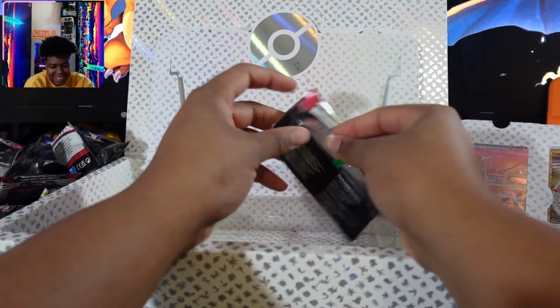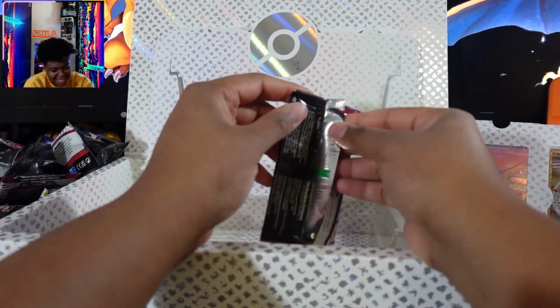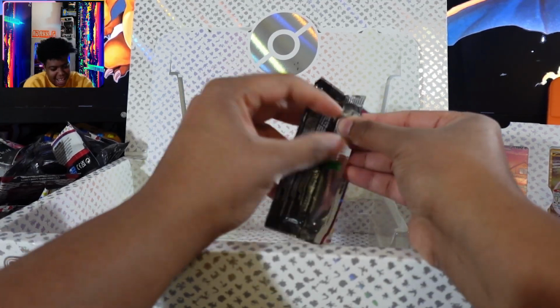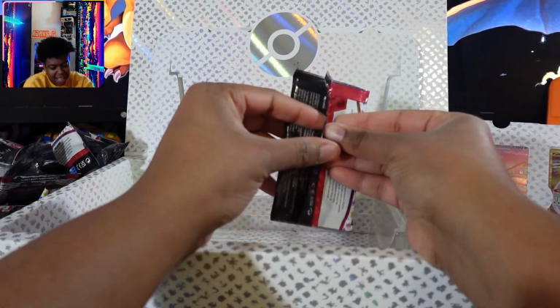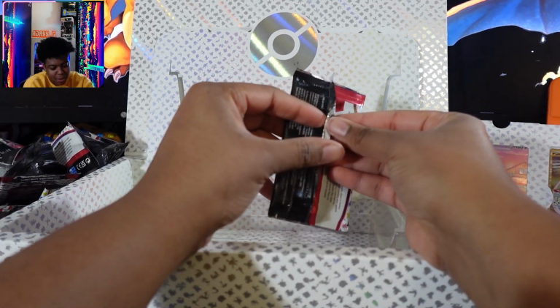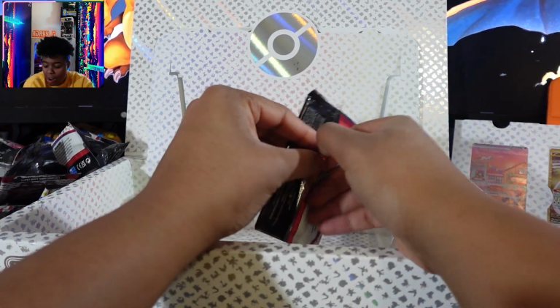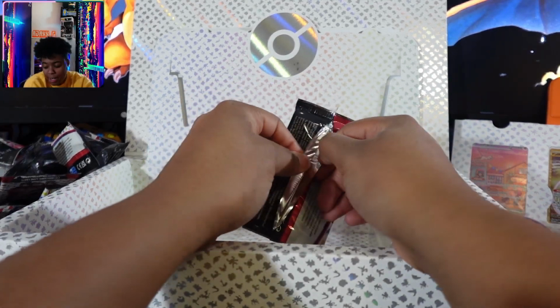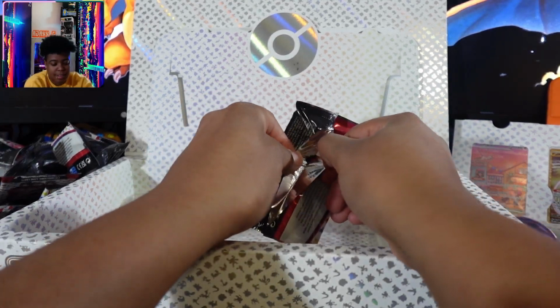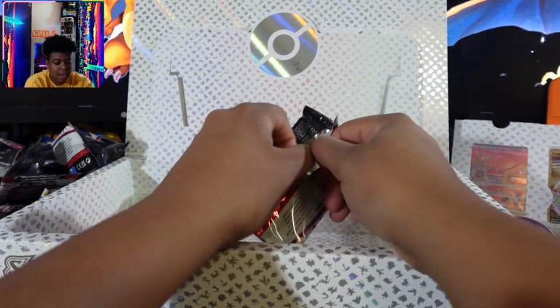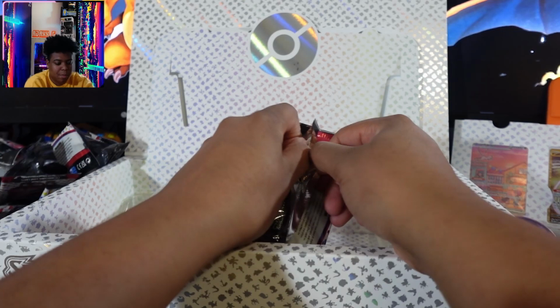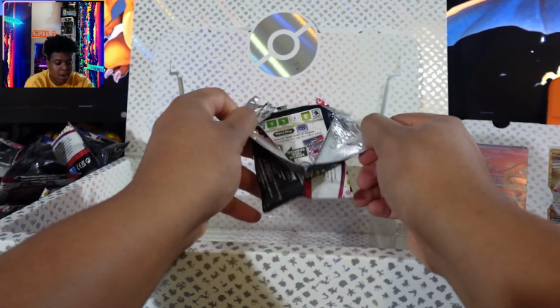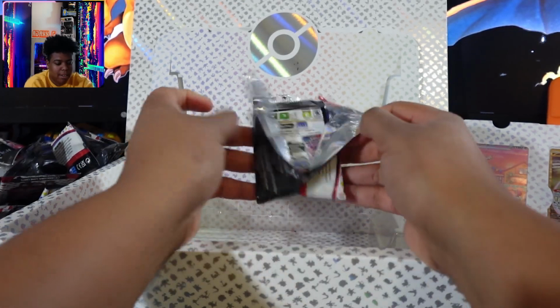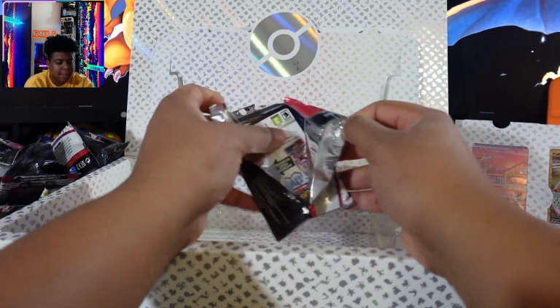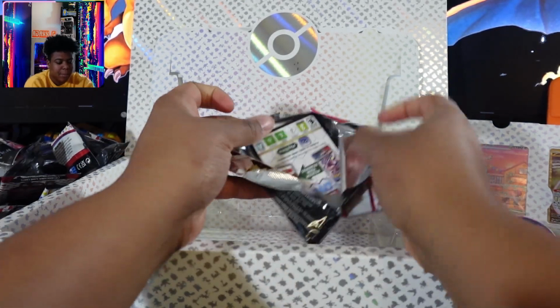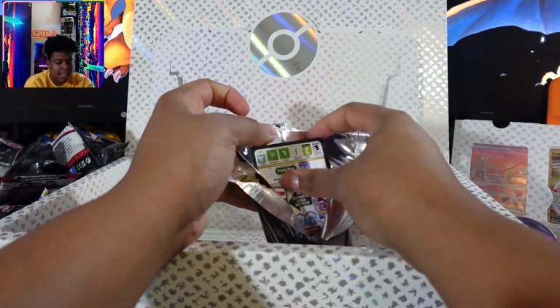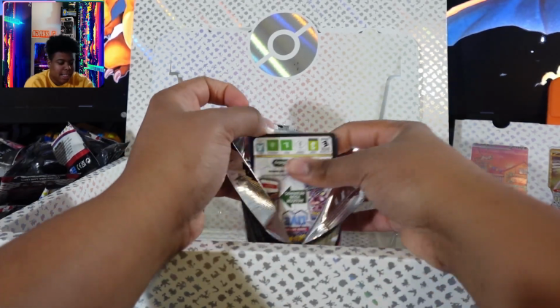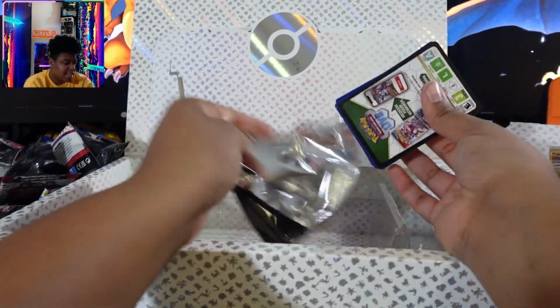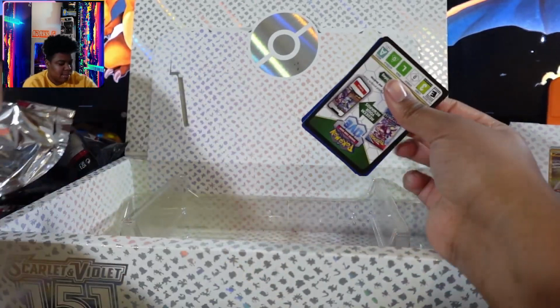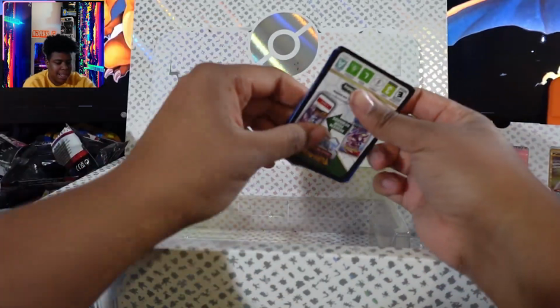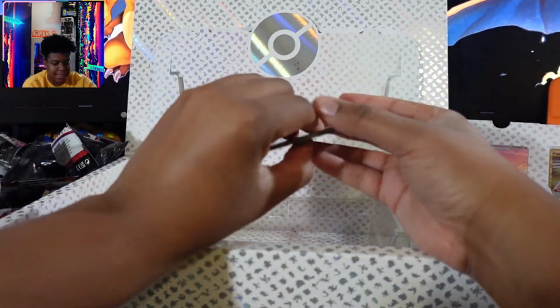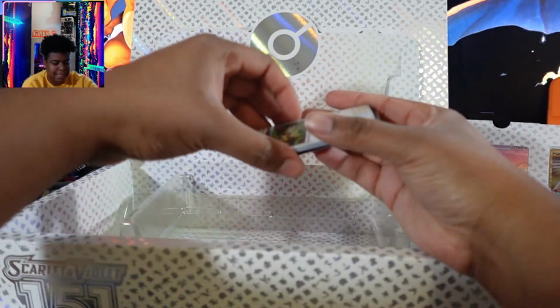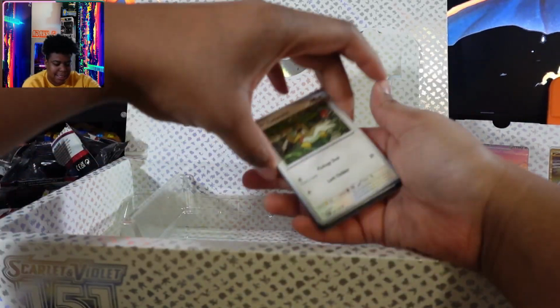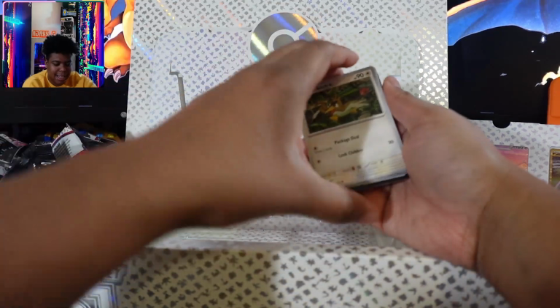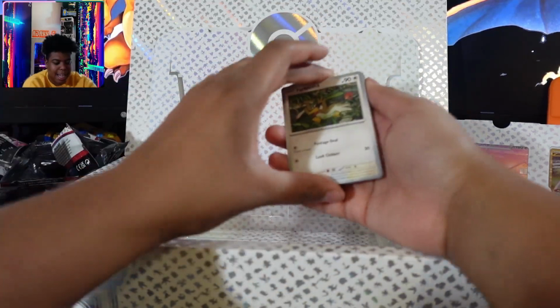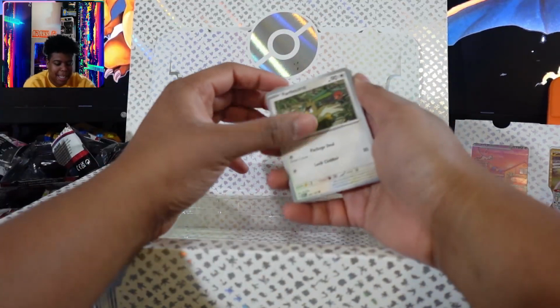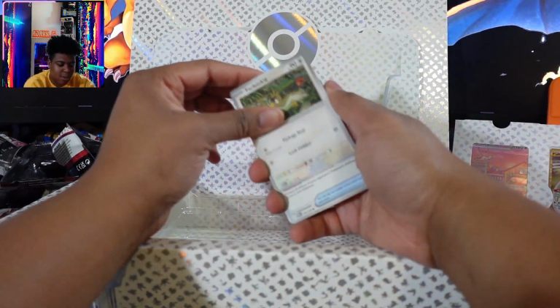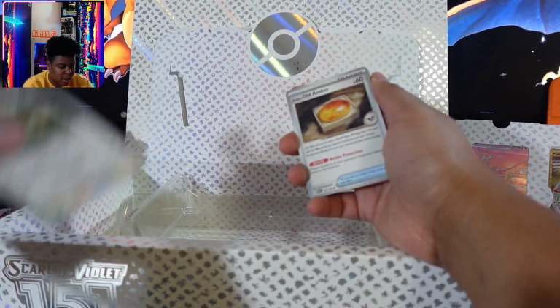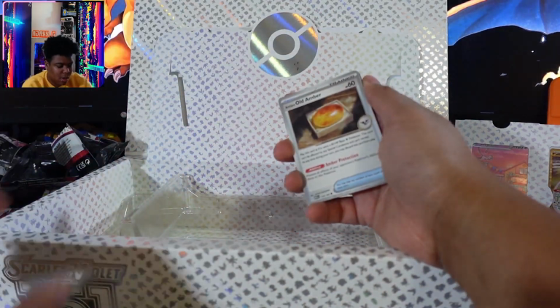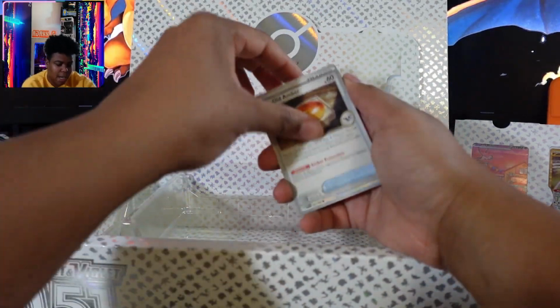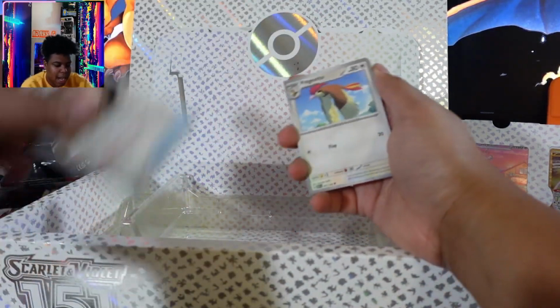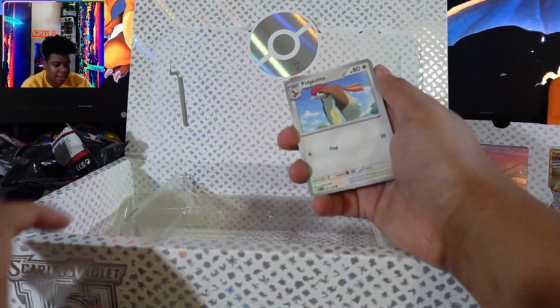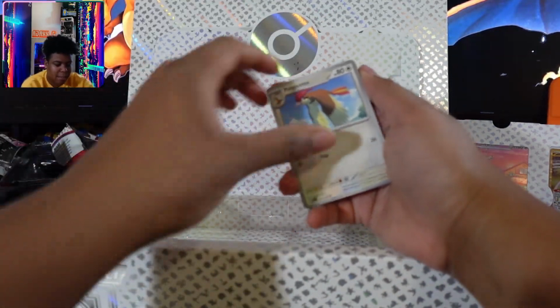You know, if this was like the one pack that you bought — I got two special art rares. So that's nice. But Jesus, I need at least two more or a God pack or something.